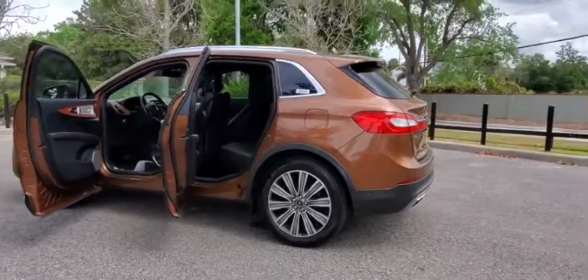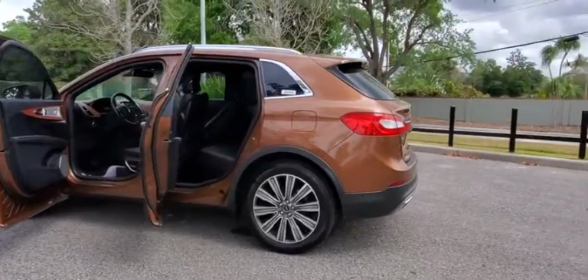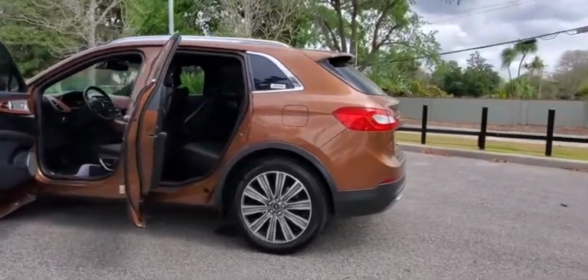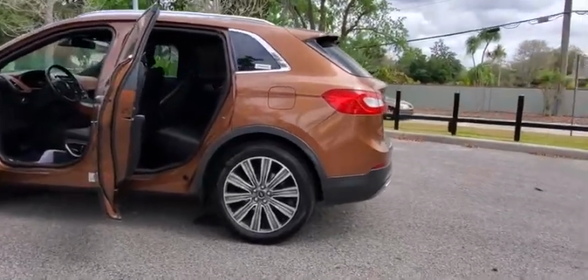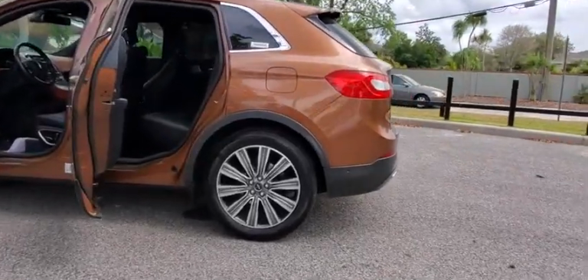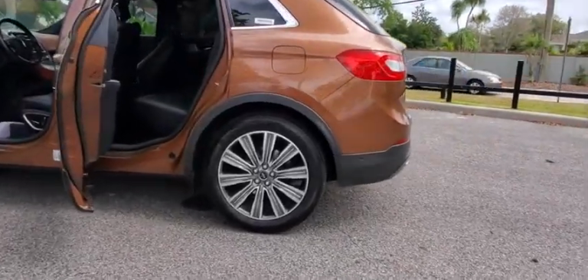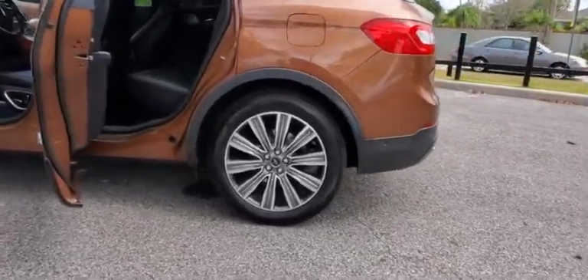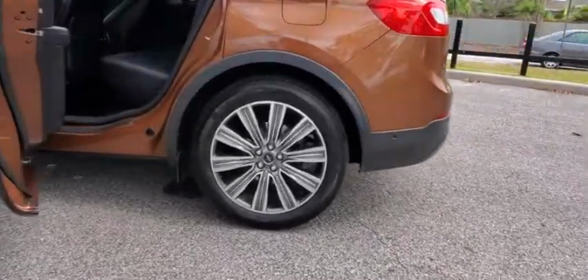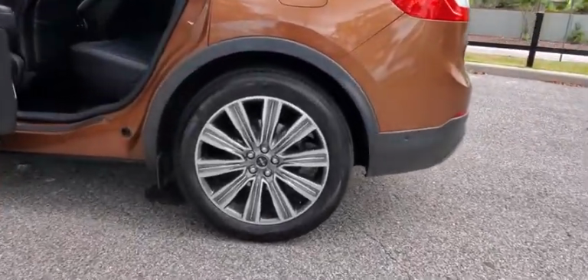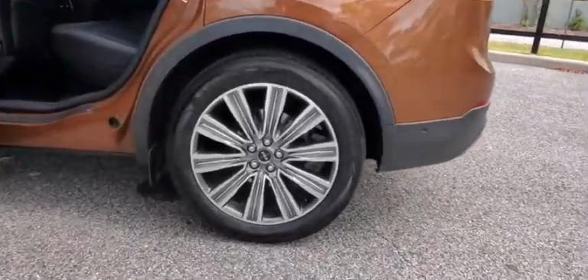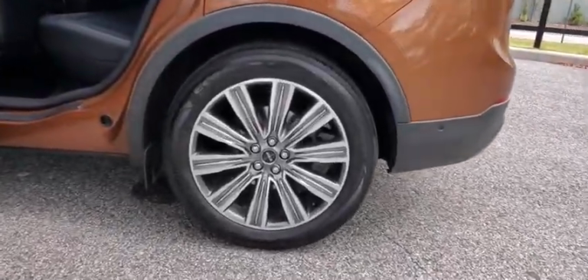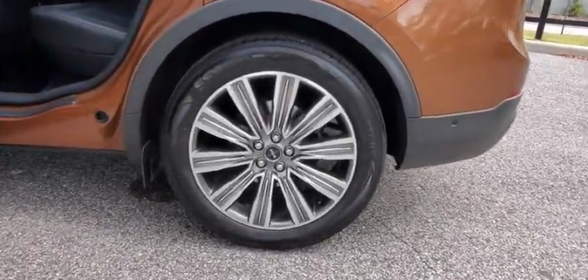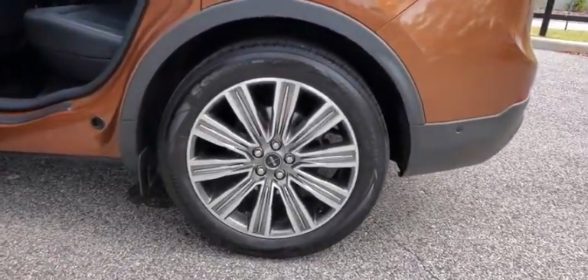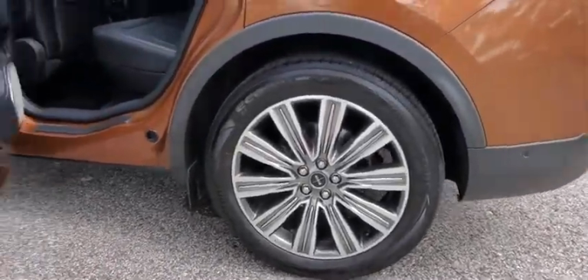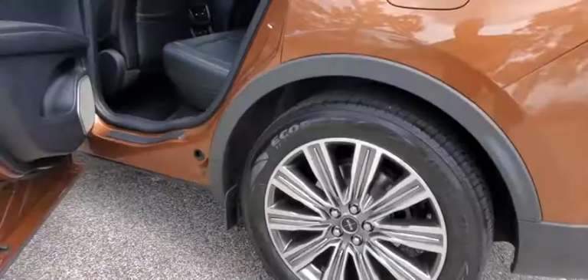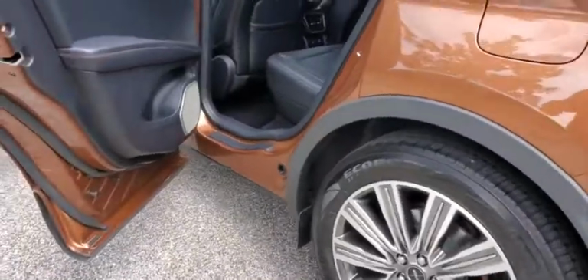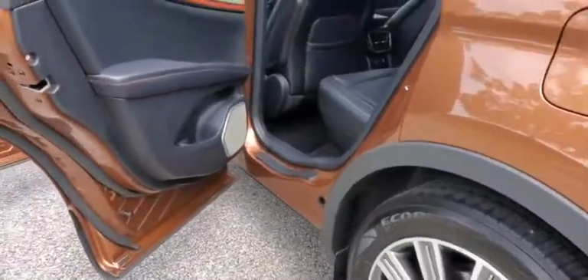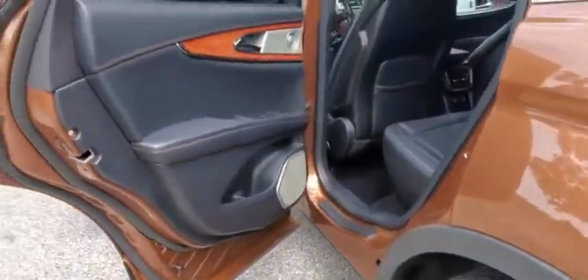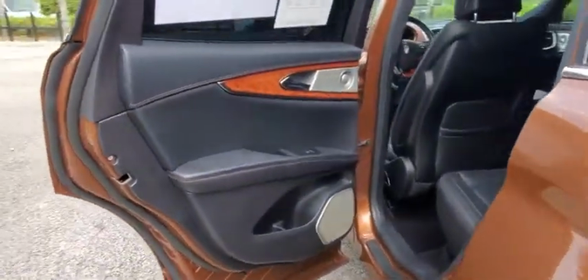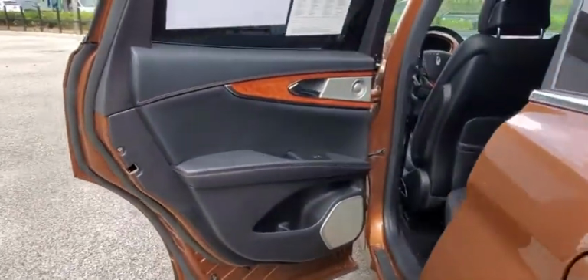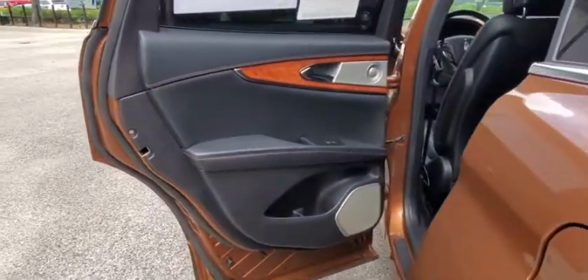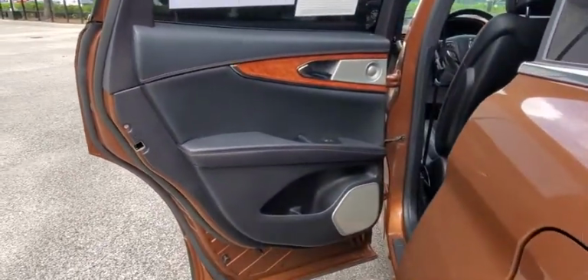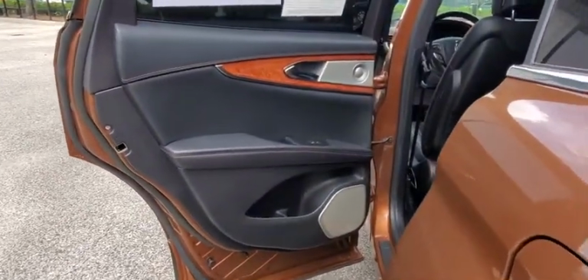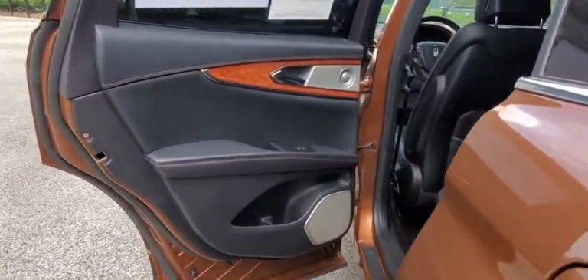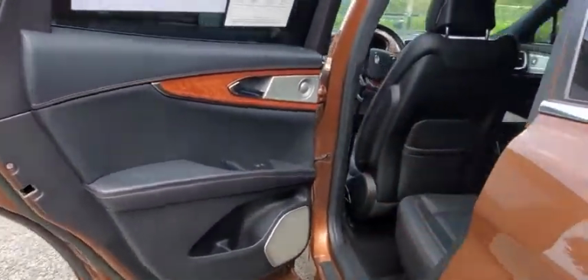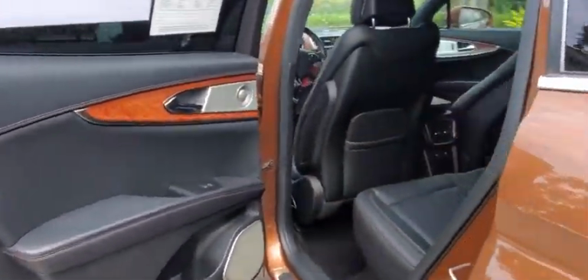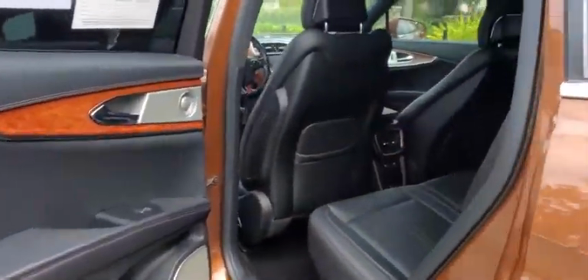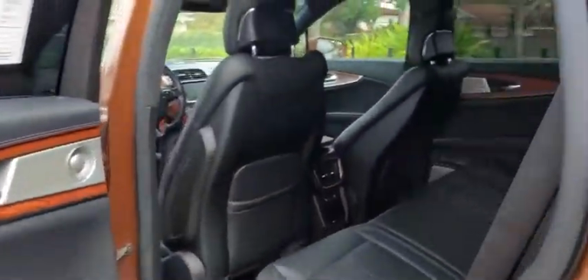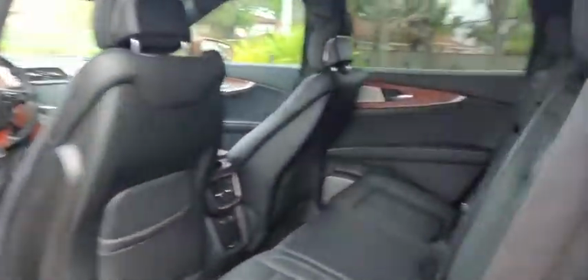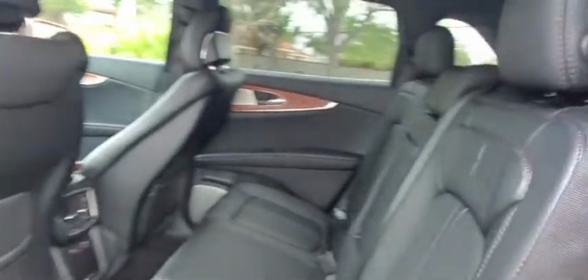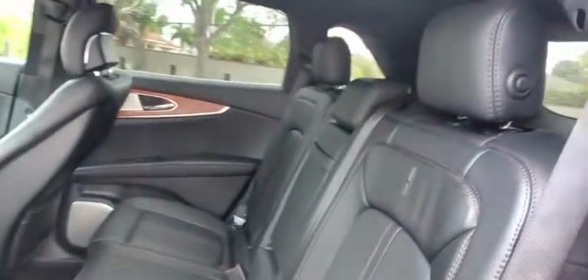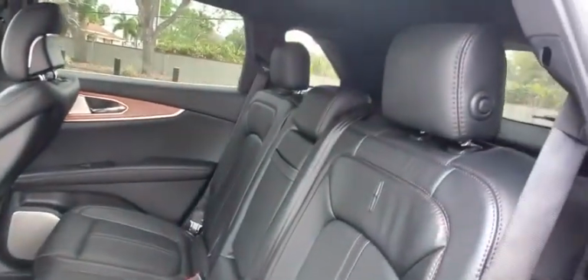Anti-lock braking system. Leather wrapped steering wheel. Bluetooth. Adjustable steering wheel. Power steering. Aluminum wheels. Four wheel disc brakes. Cruise control. Auto dimming rear view mirror. Floor mat.